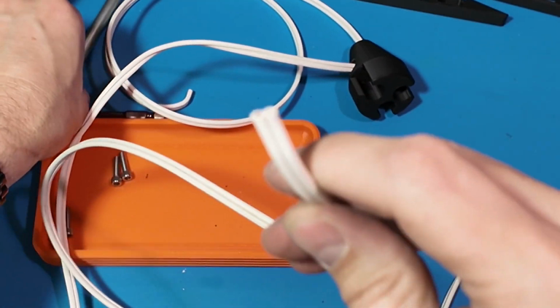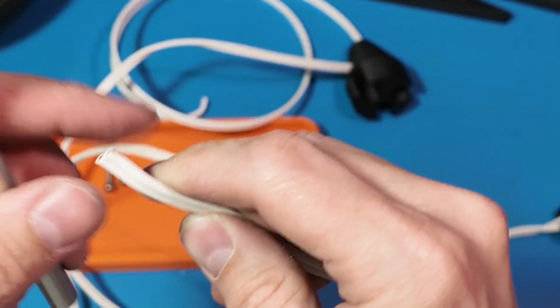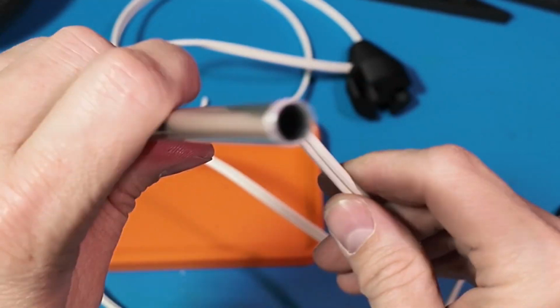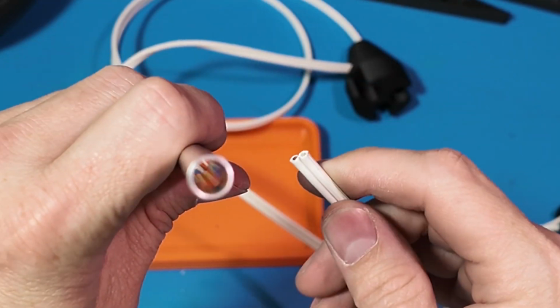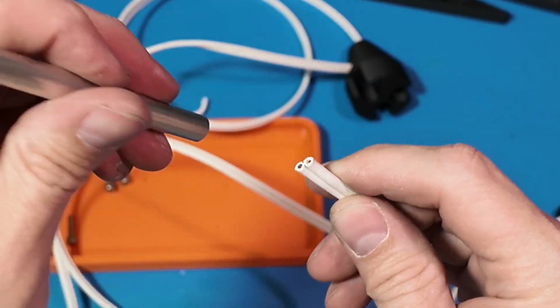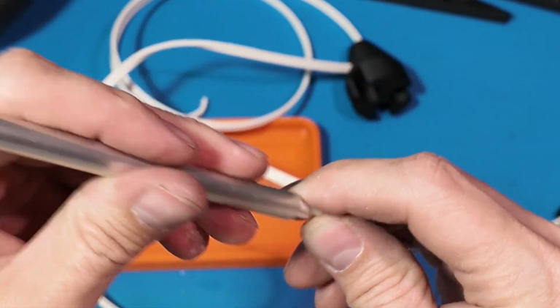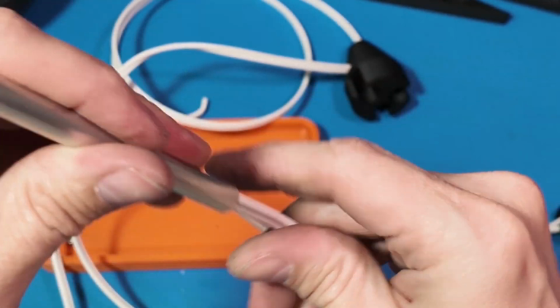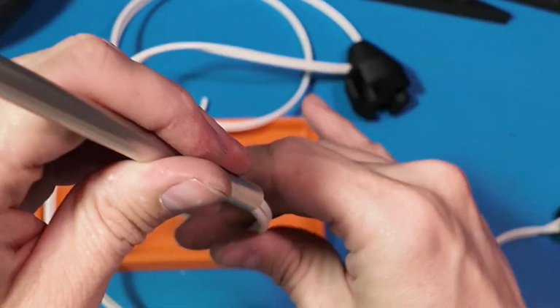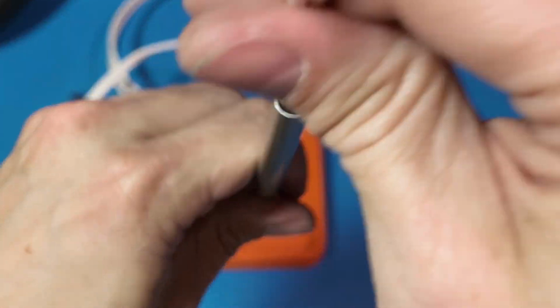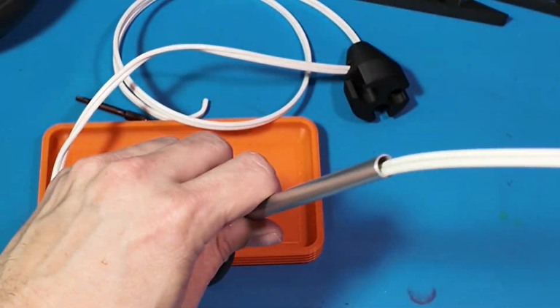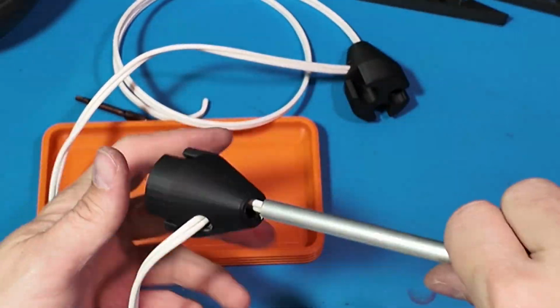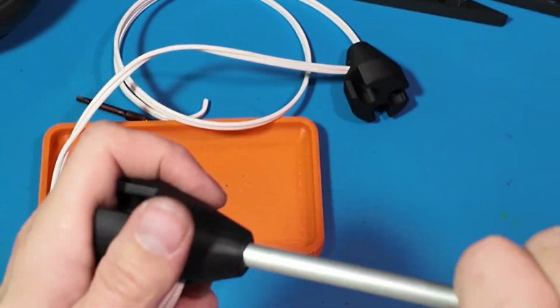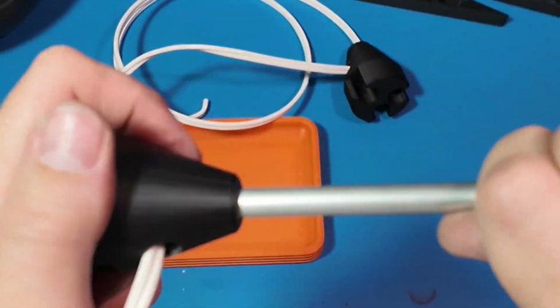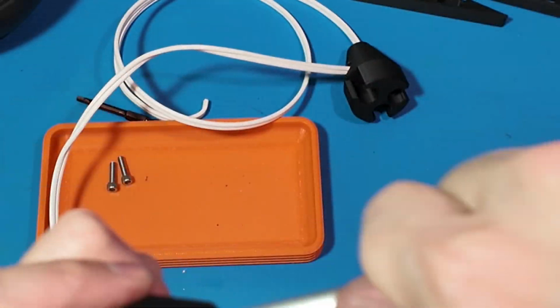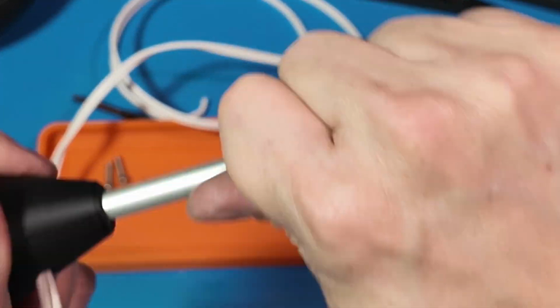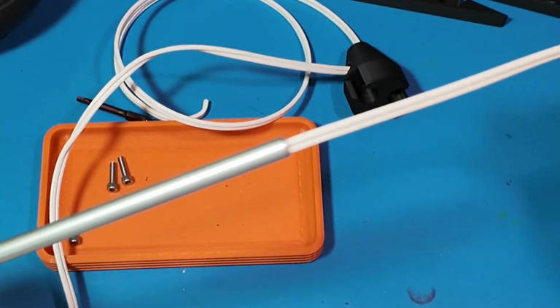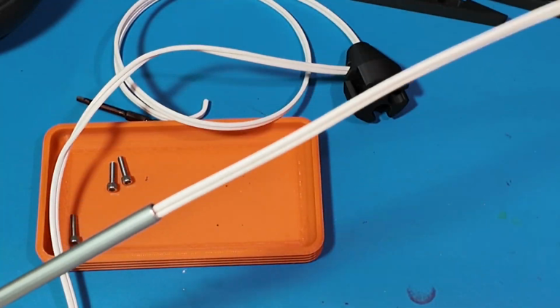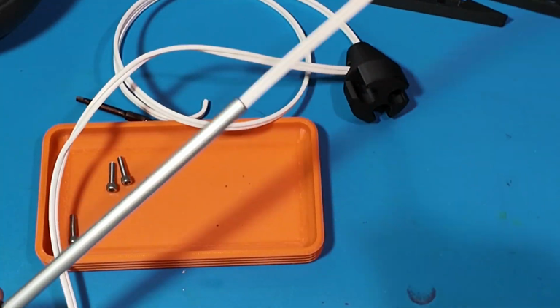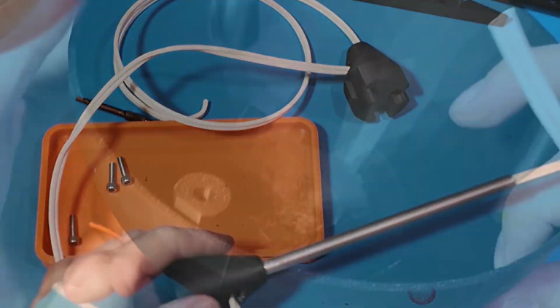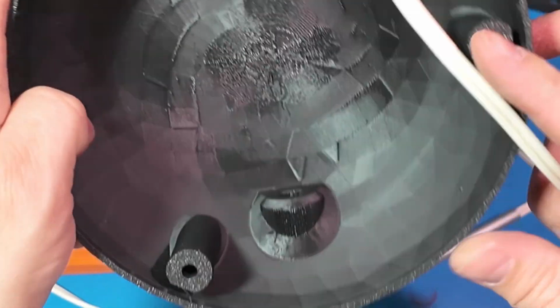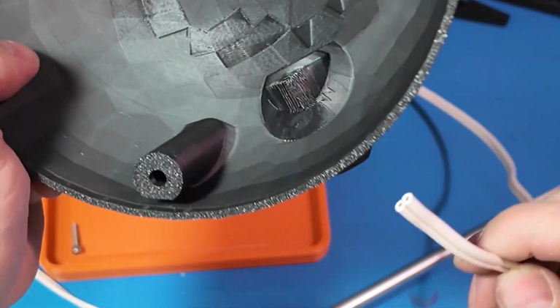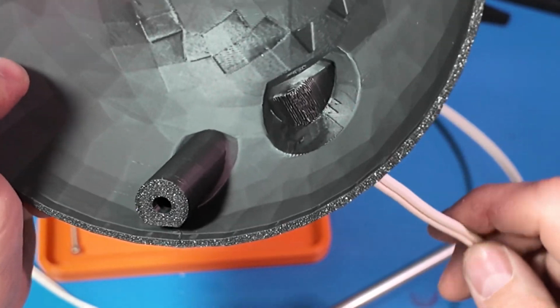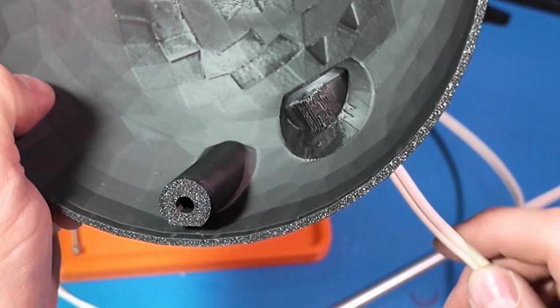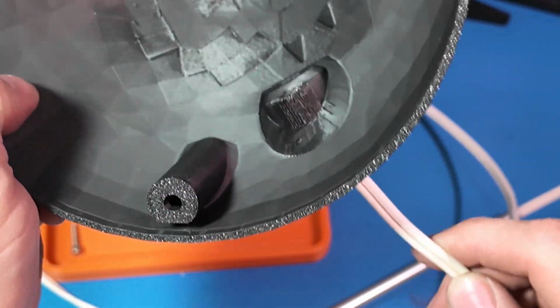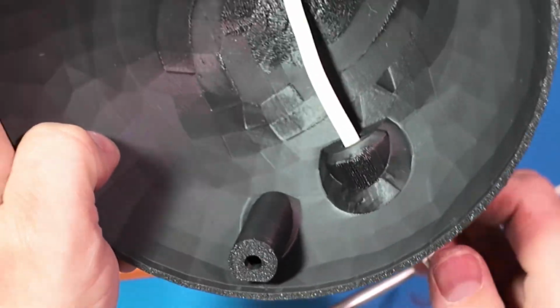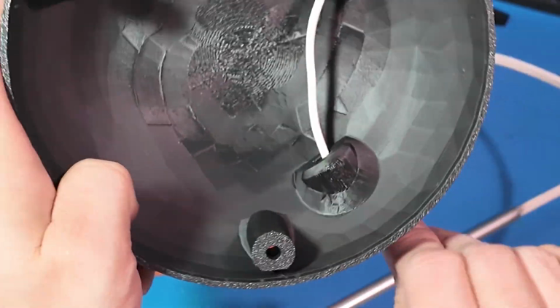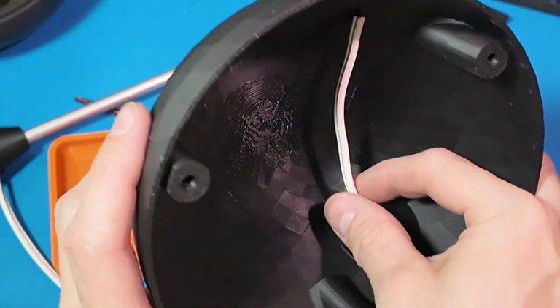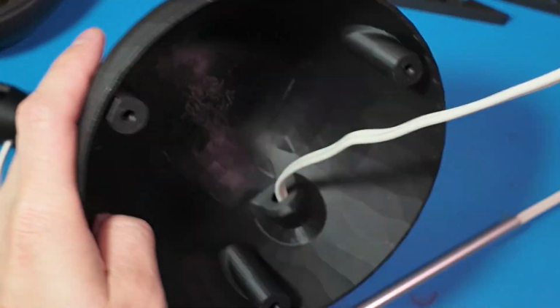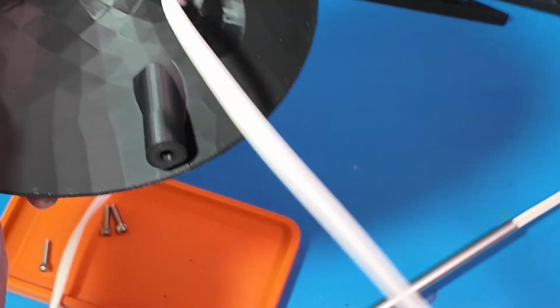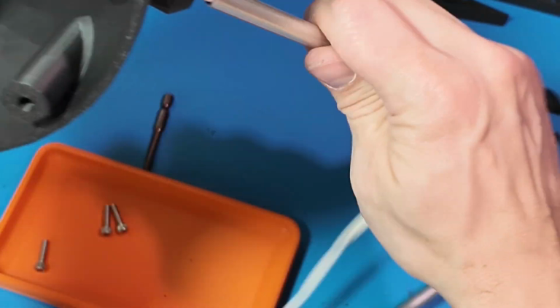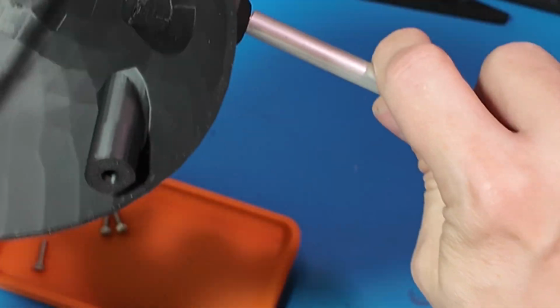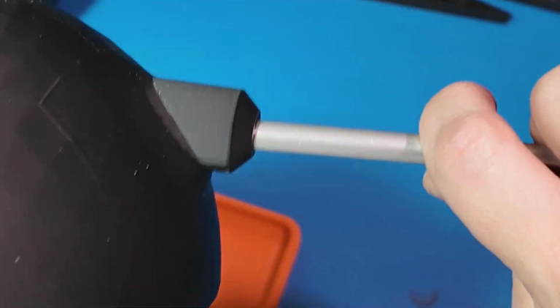I made all of this assembly press fit so you could glue it to really fix it in place, but for this assembly I don't think it needs to be glued.